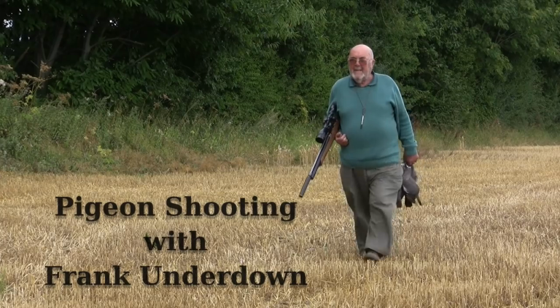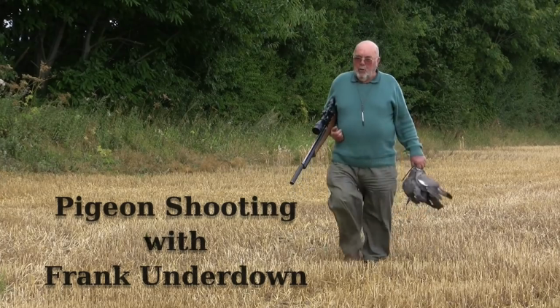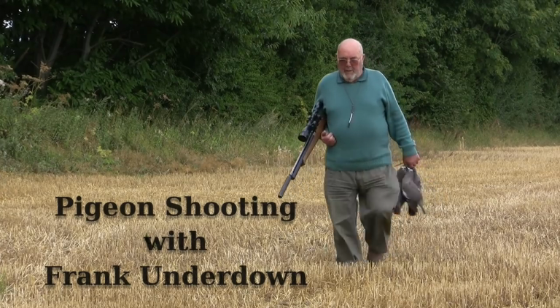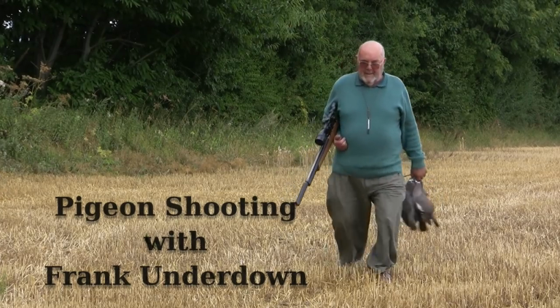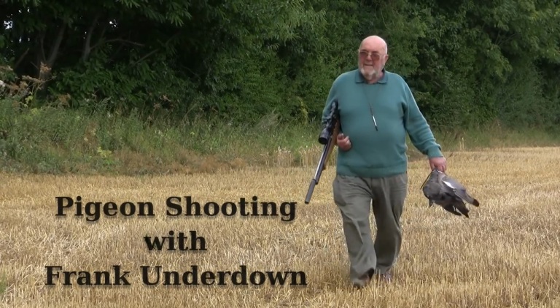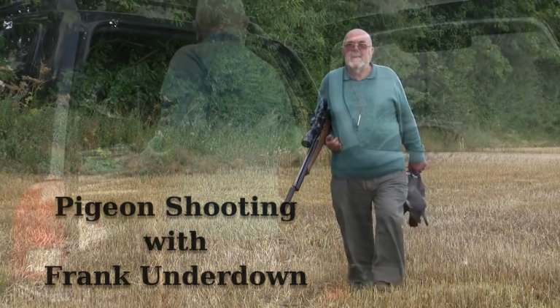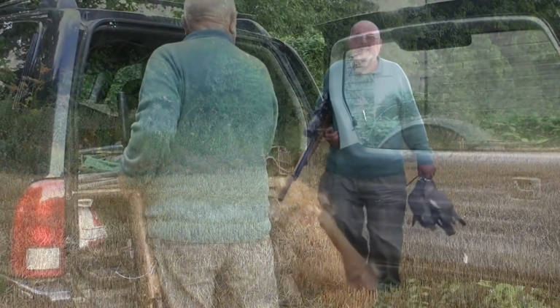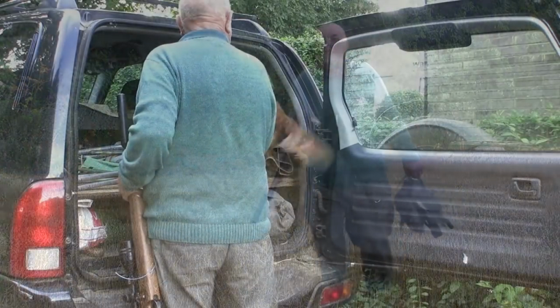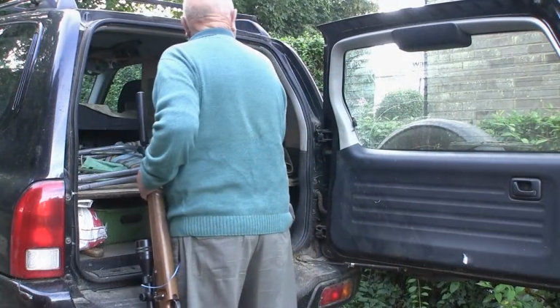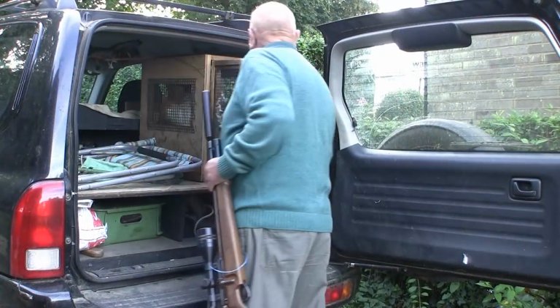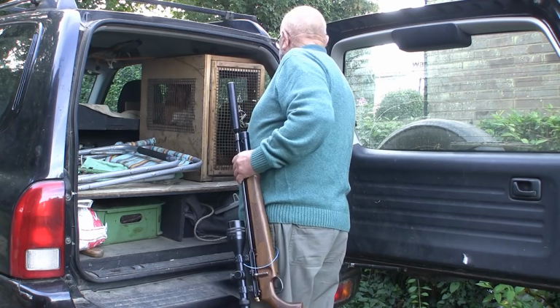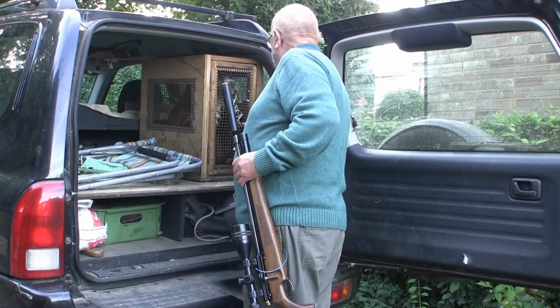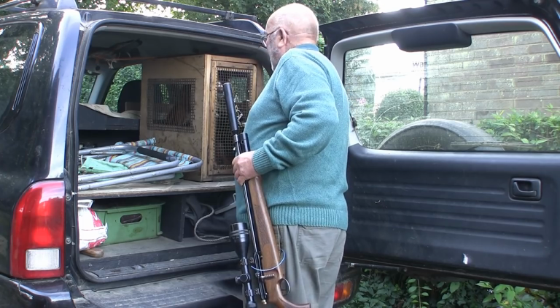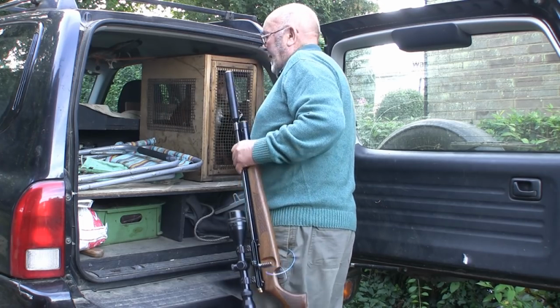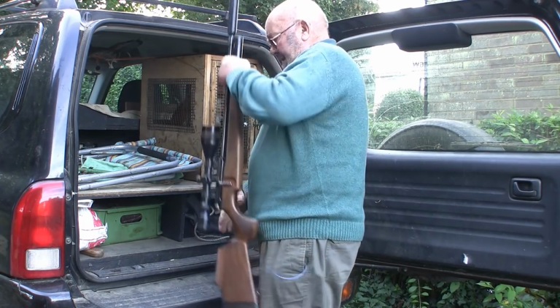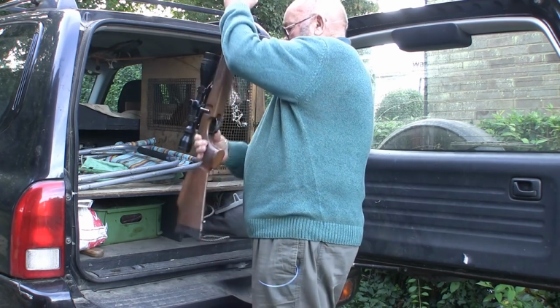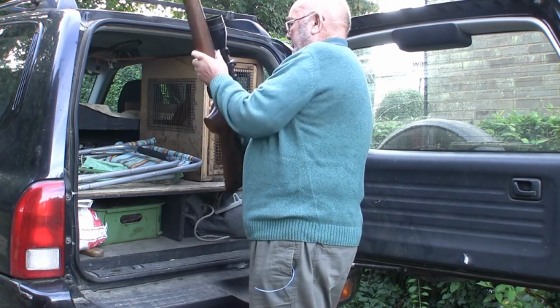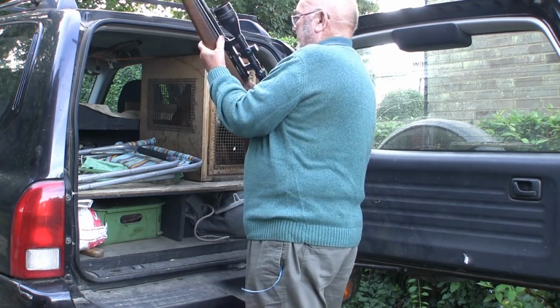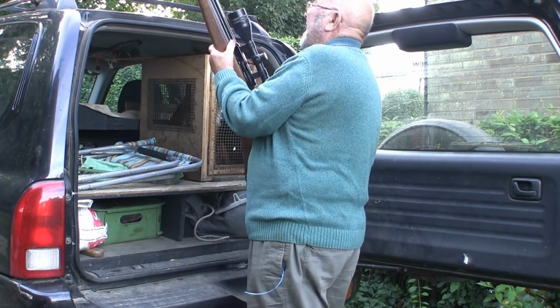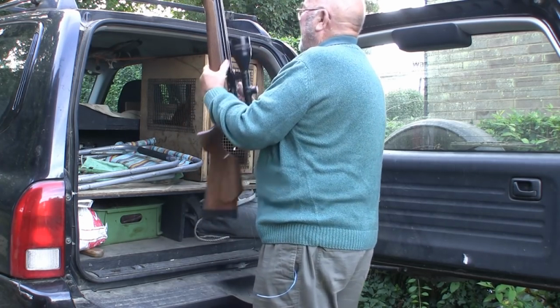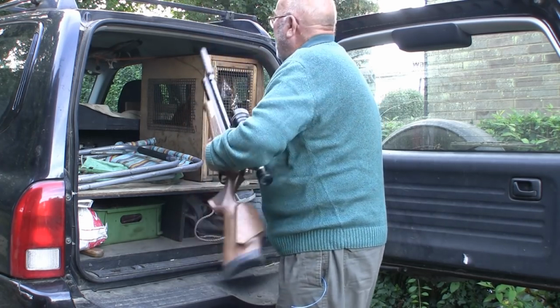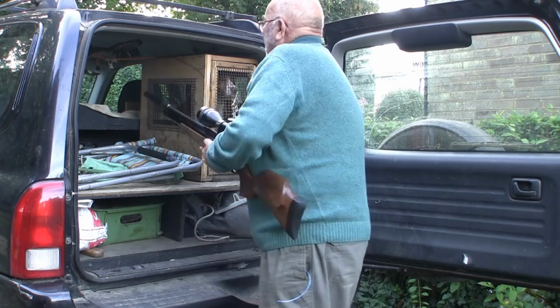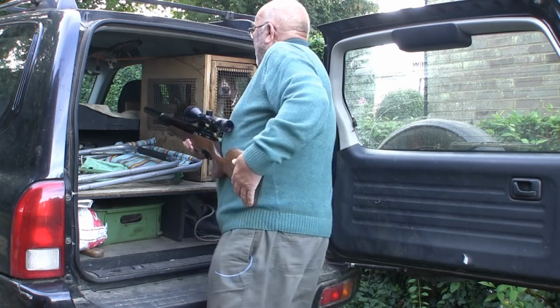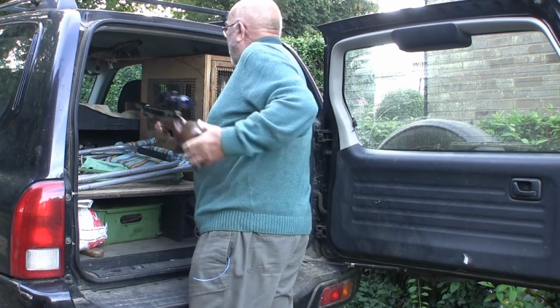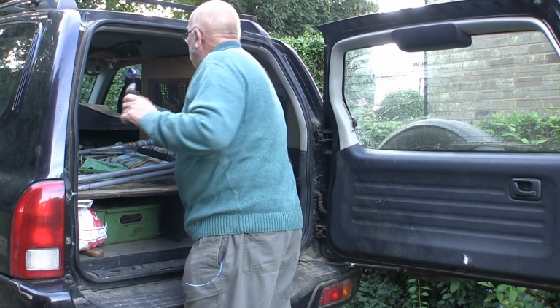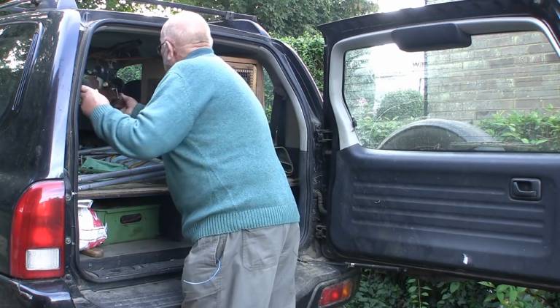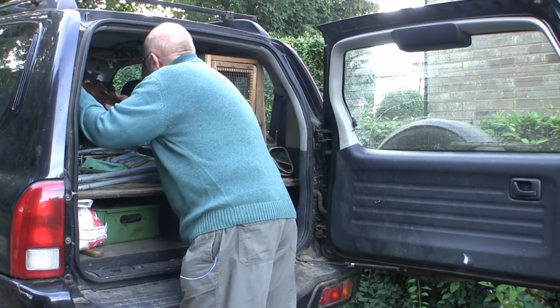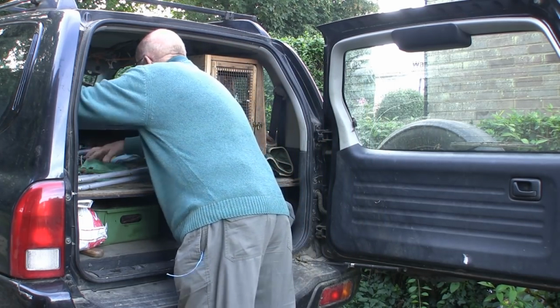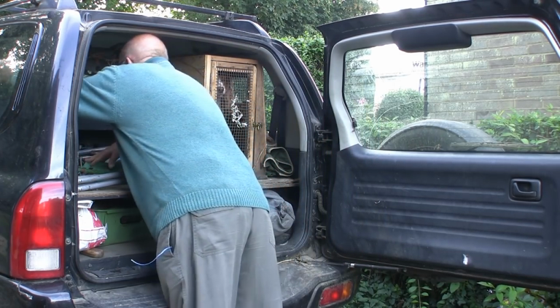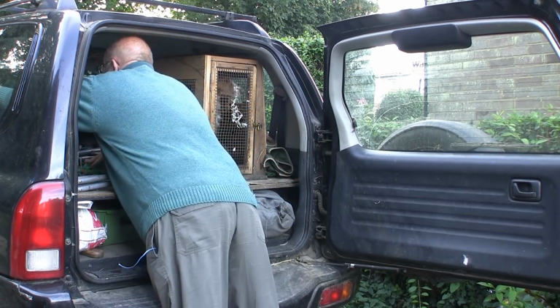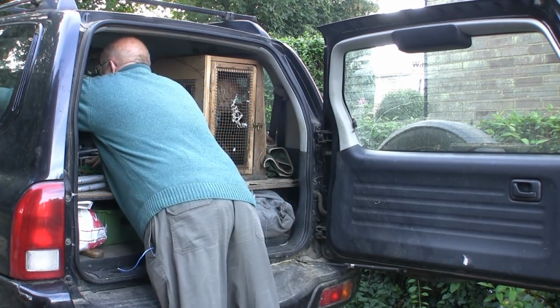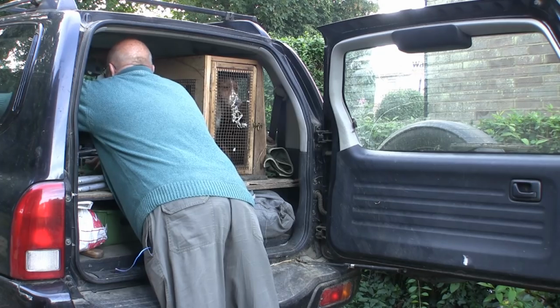Kent, the Garden of England, and home to air rifle aficionado Frank Underdown. I use an FX Cyclone .177 air rifle and I think it's just the right tool for the job I do.